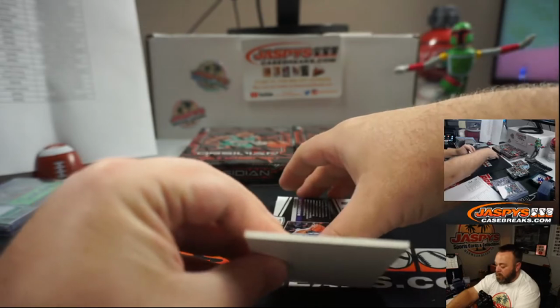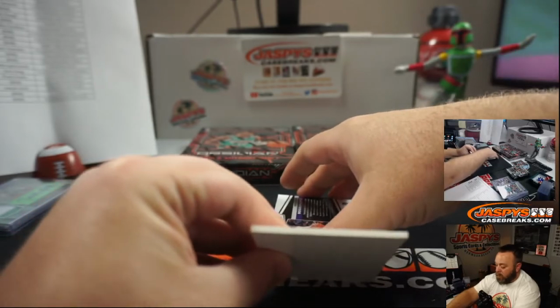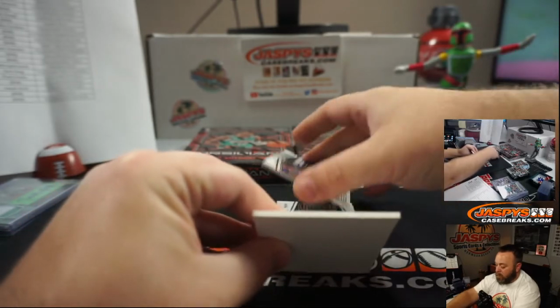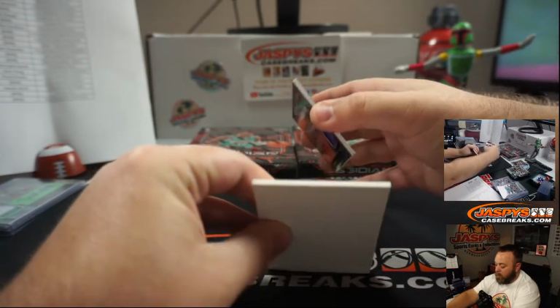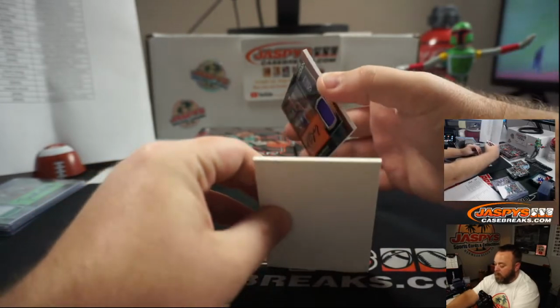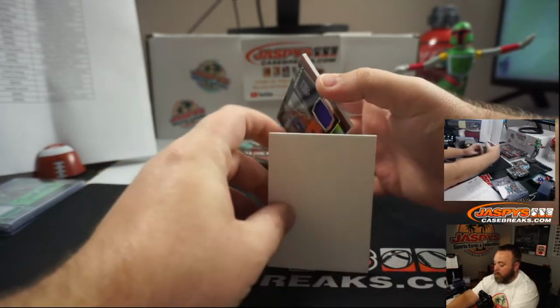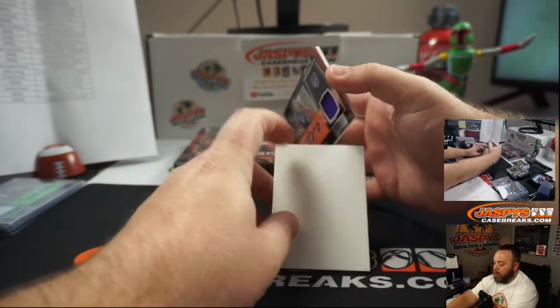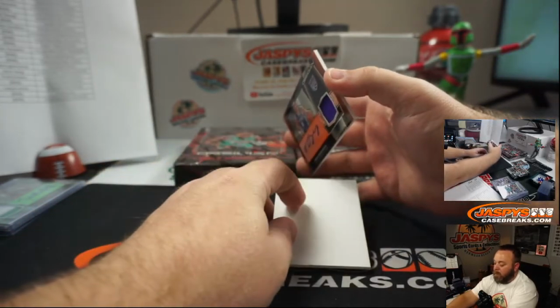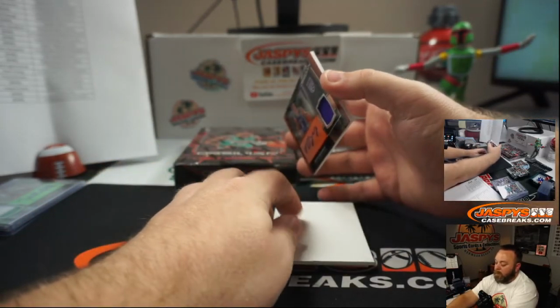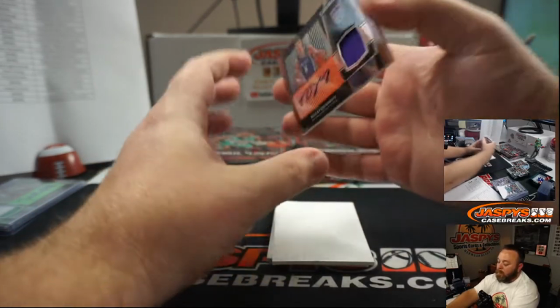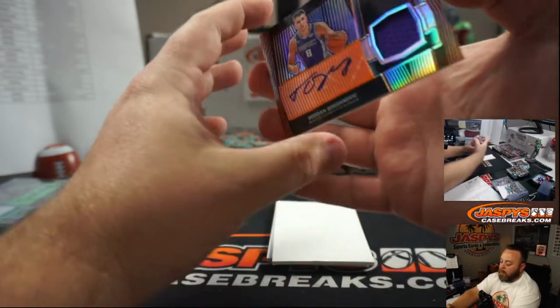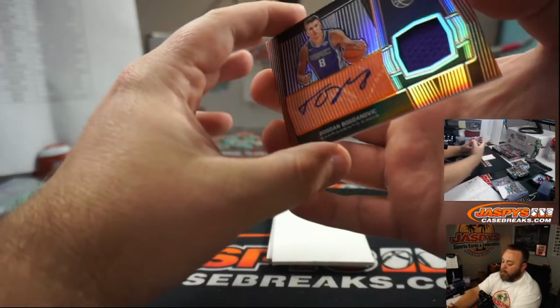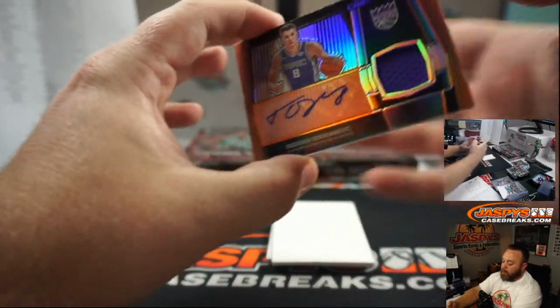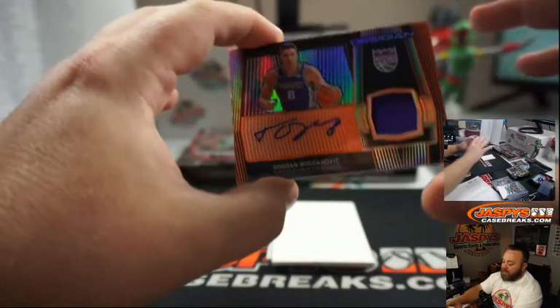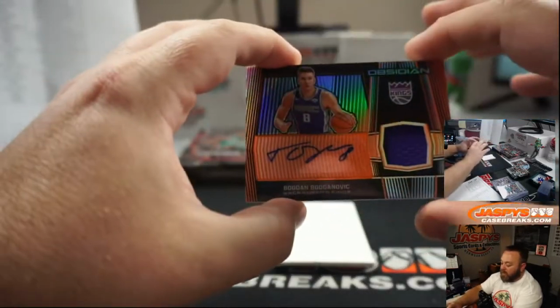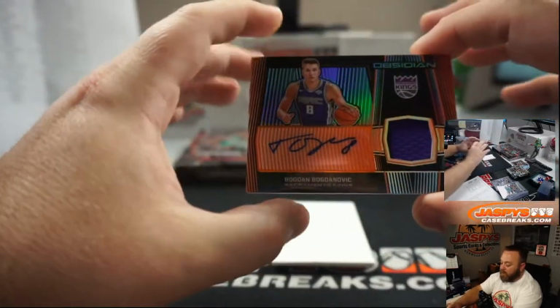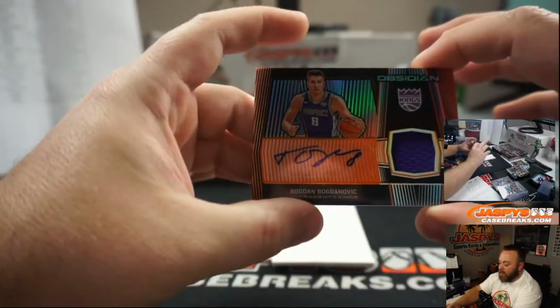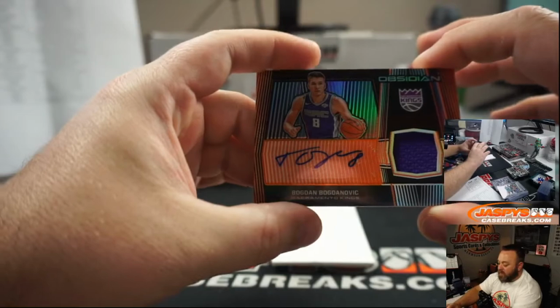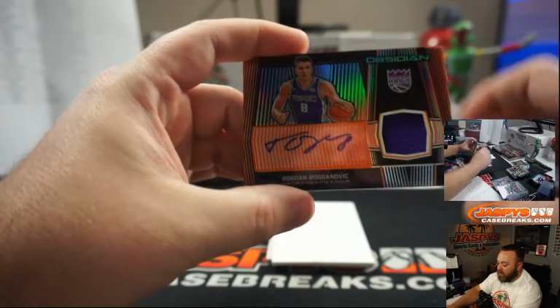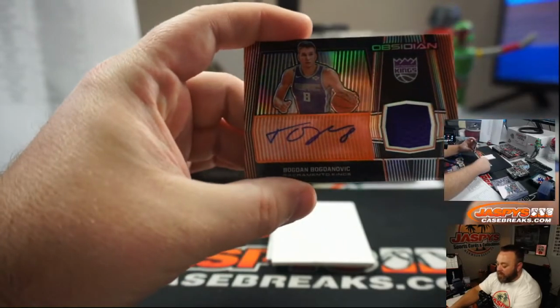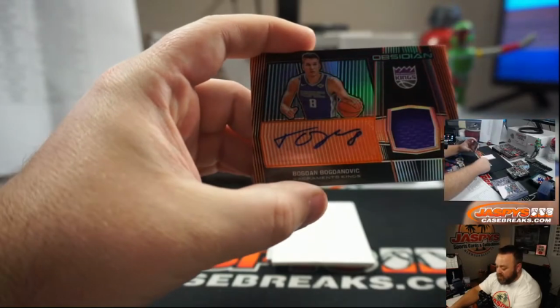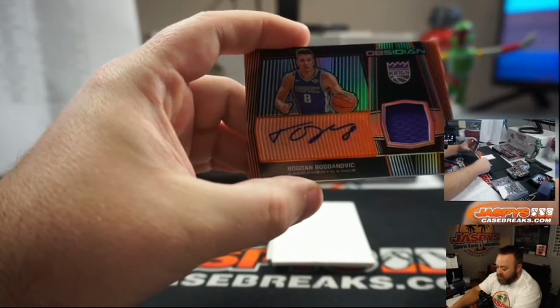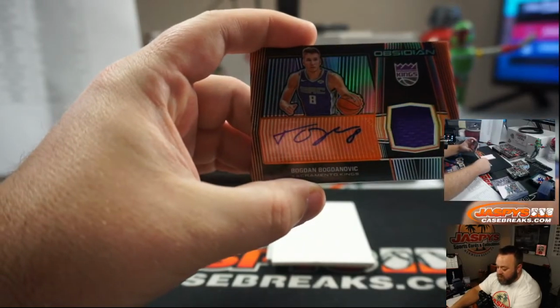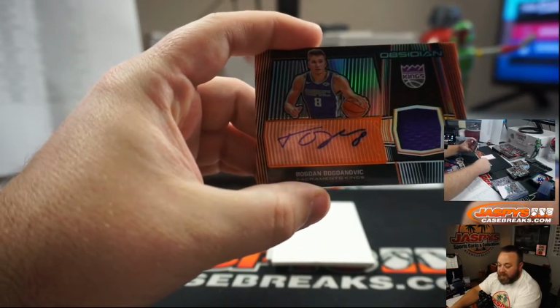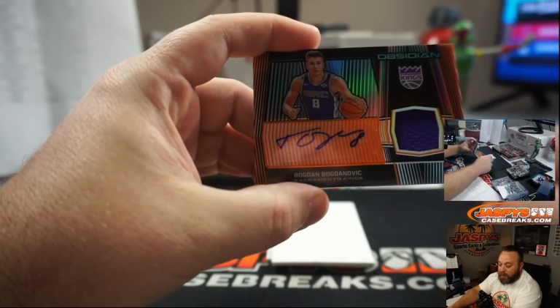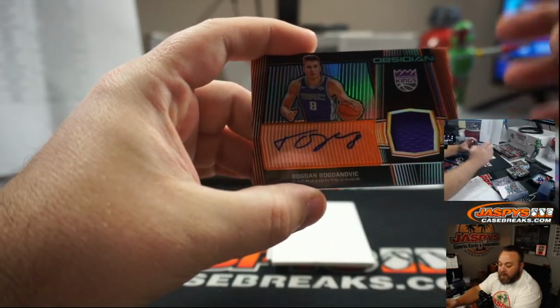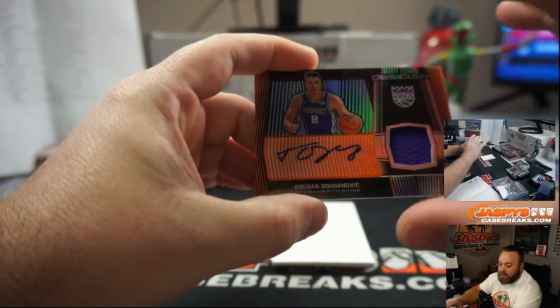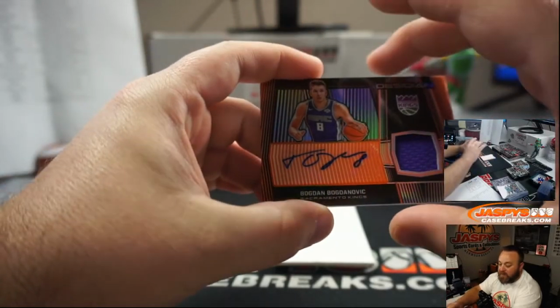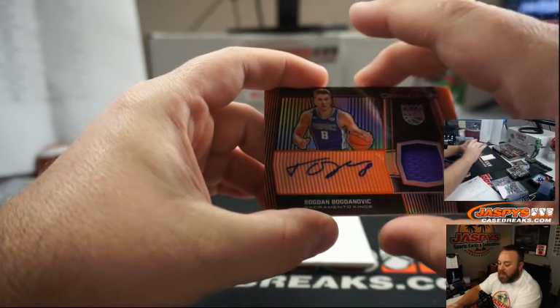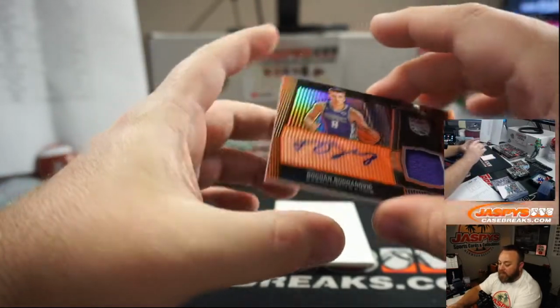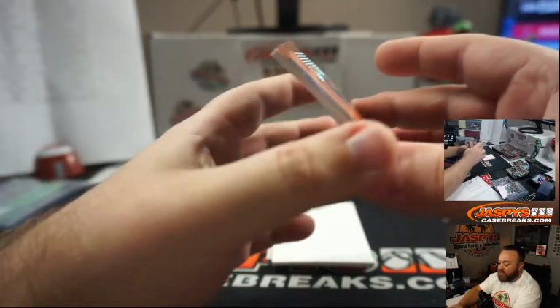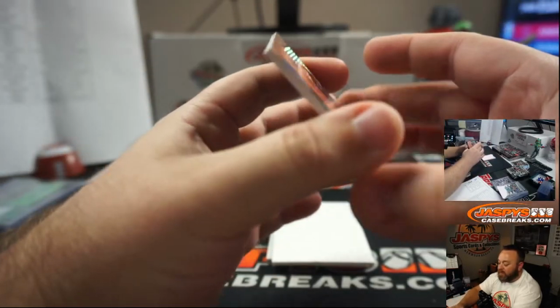Bogdan Bogdanovic for the Sacramento Kings and Fred Schultz. Orange, numbered 31 of 50.